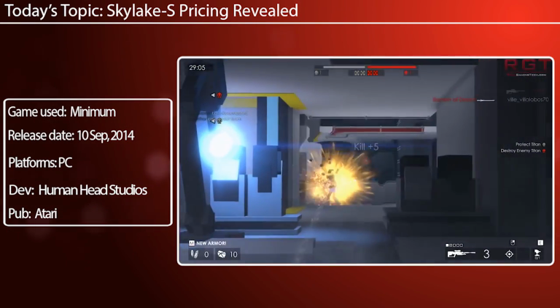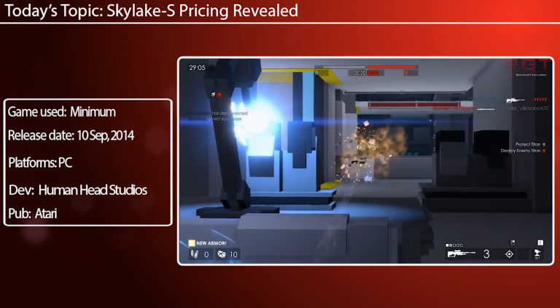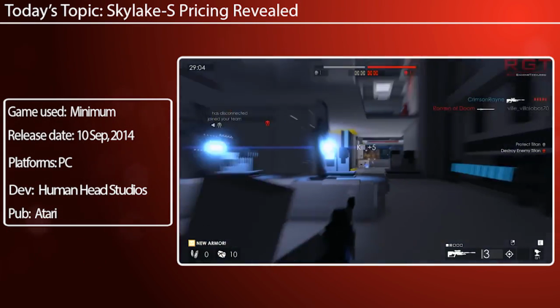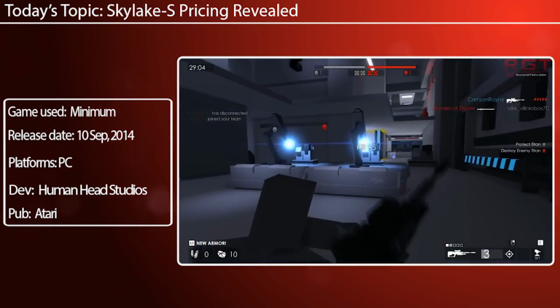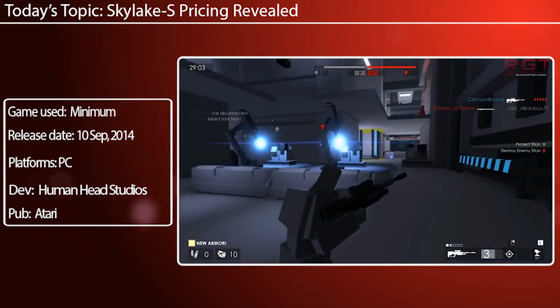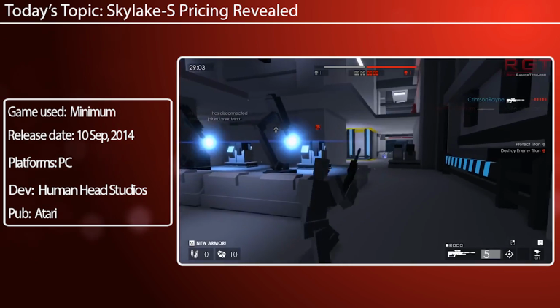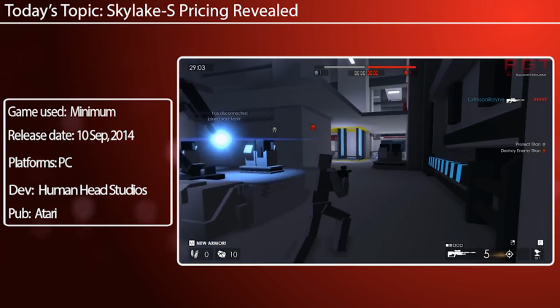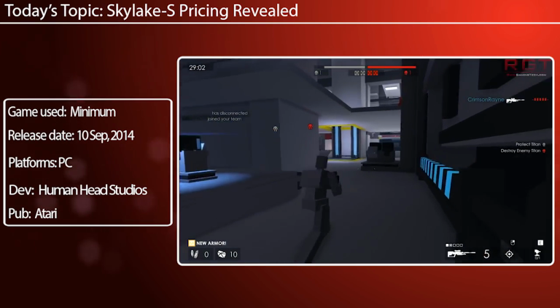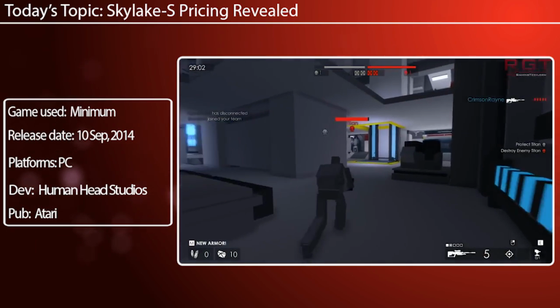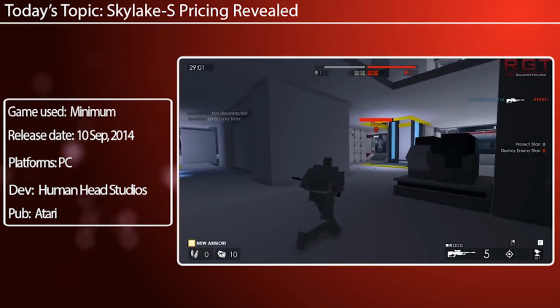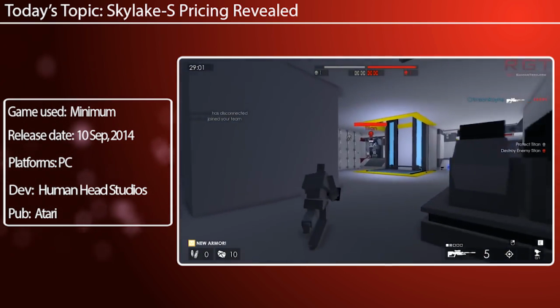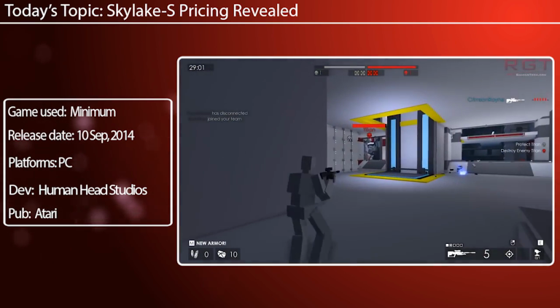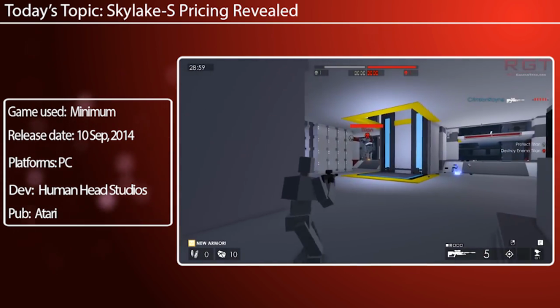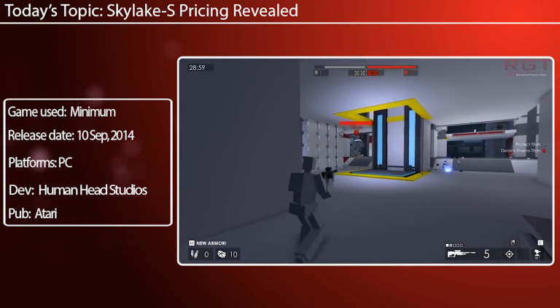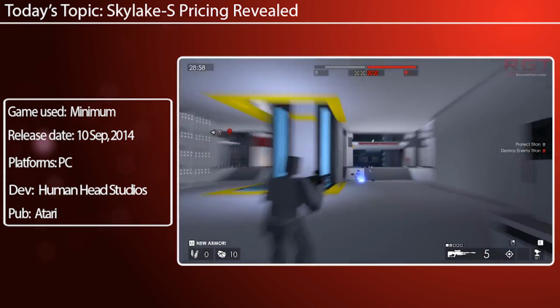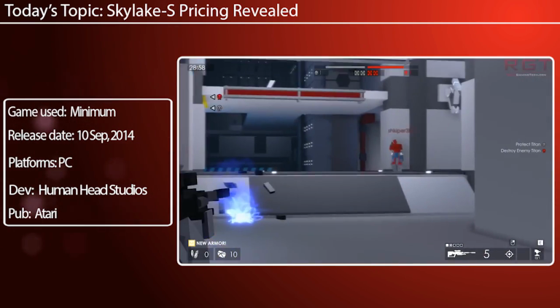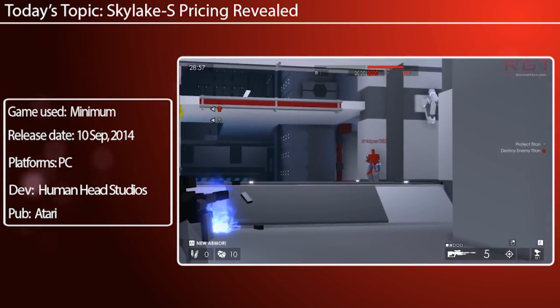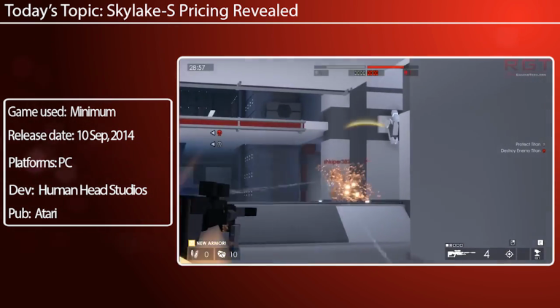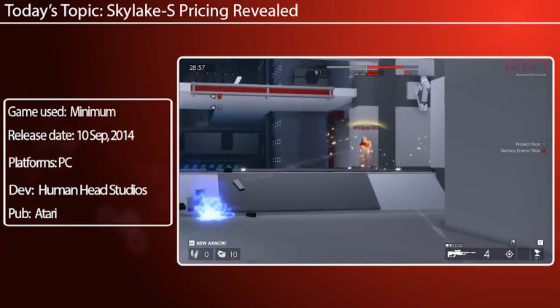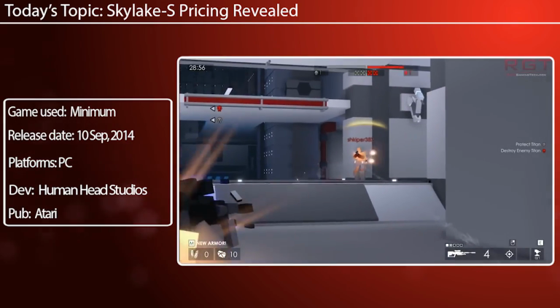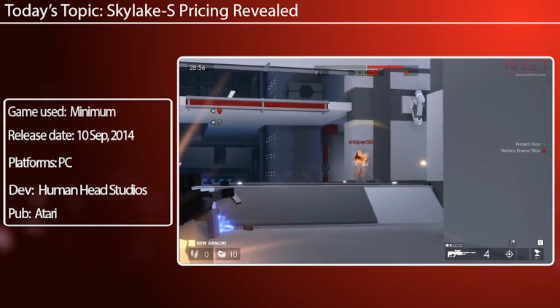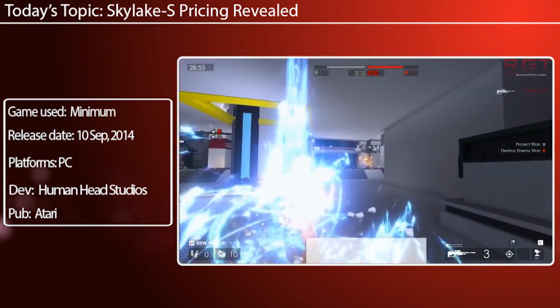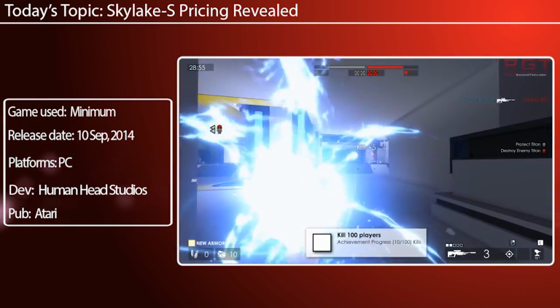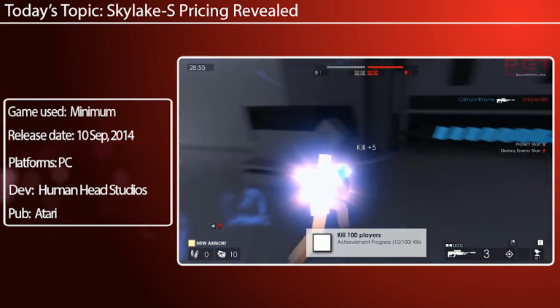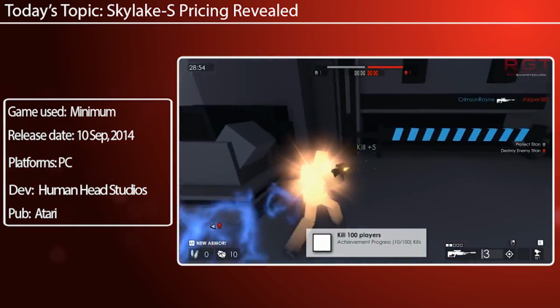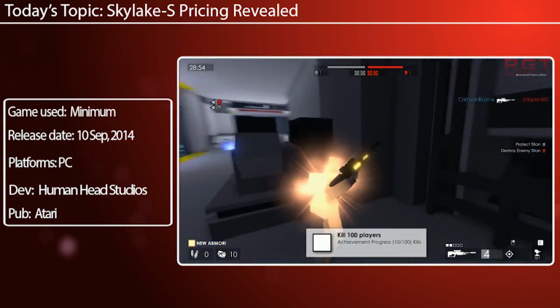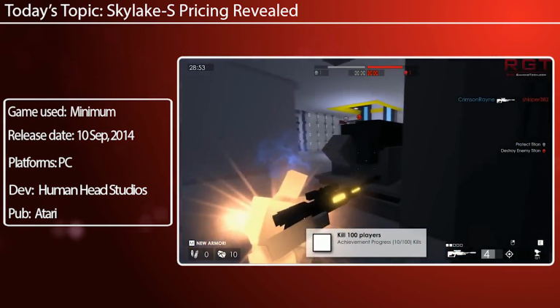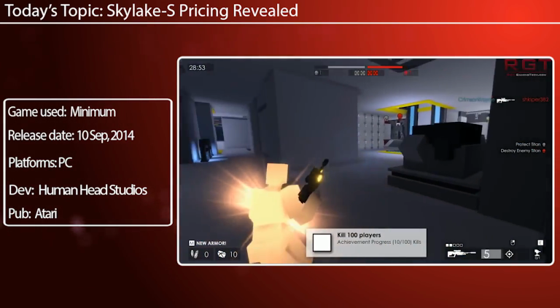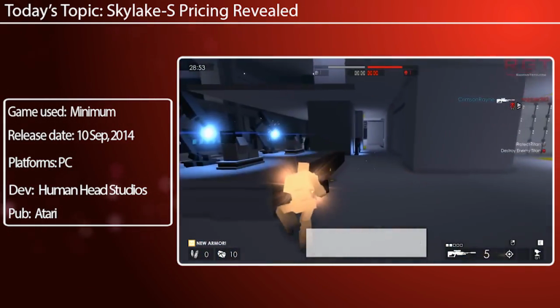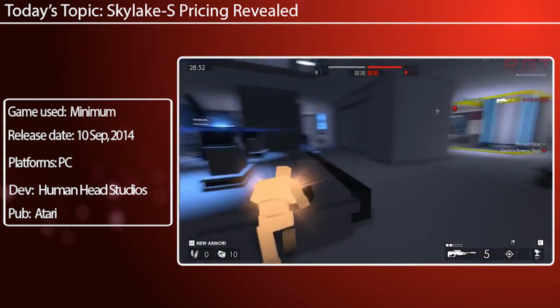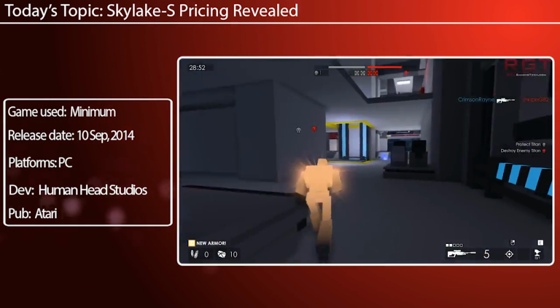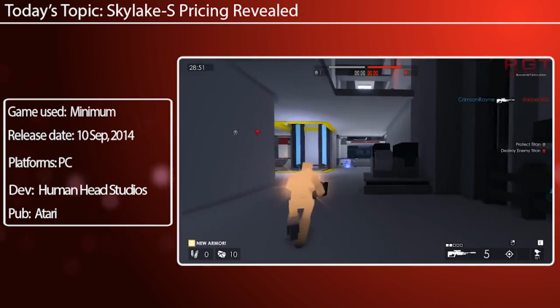Now these prices are fluctuating a little bit. To give you an example, the 6700K actually went up about $10 since I originally looked compared to now.